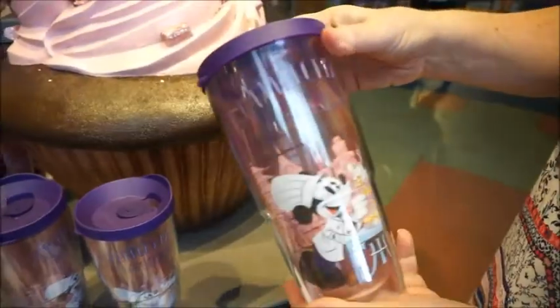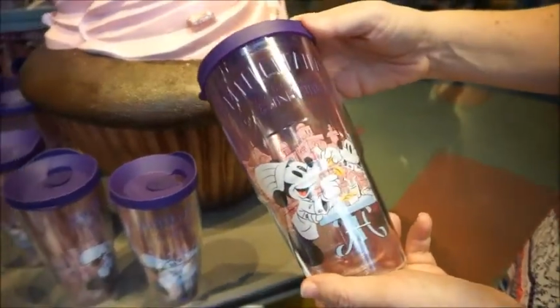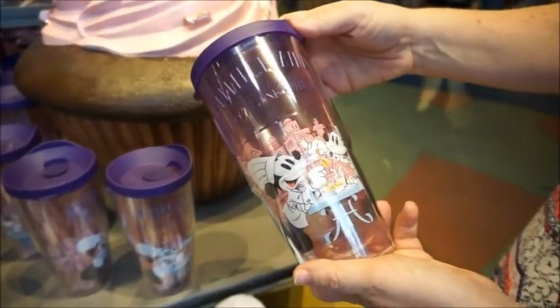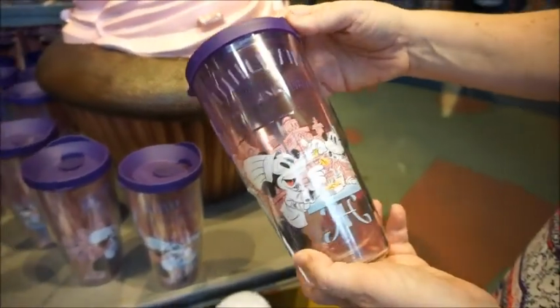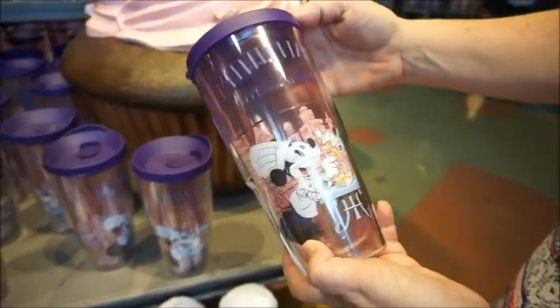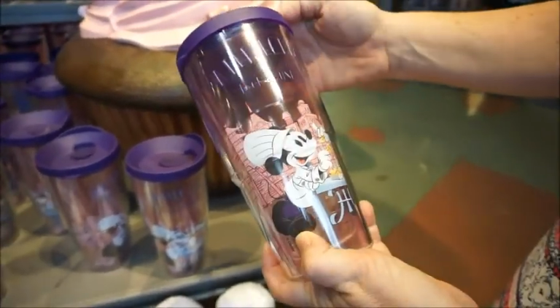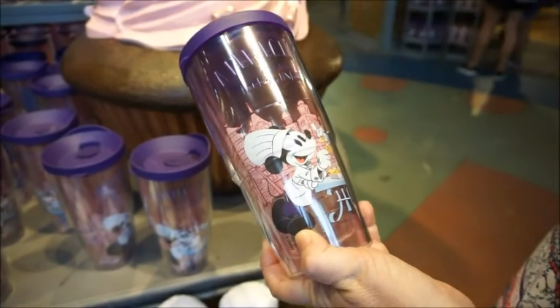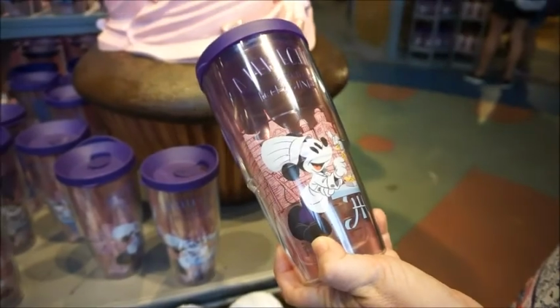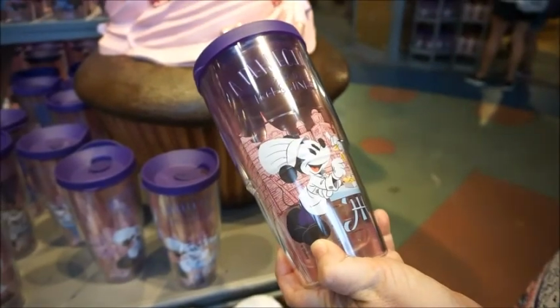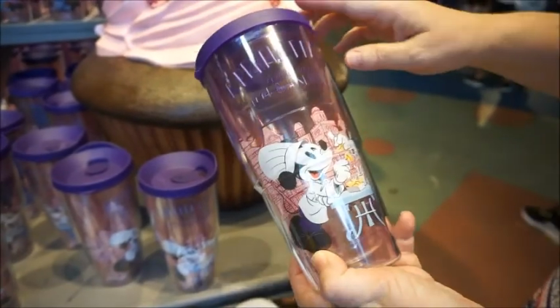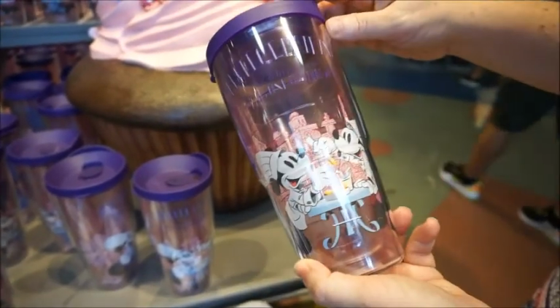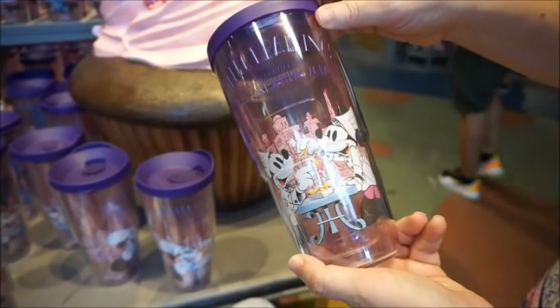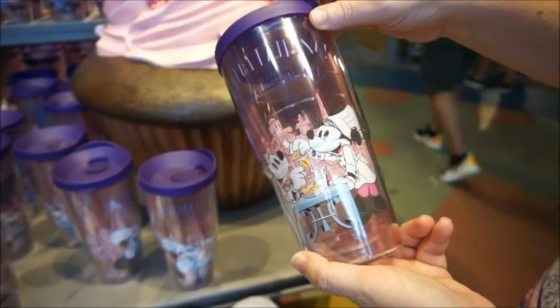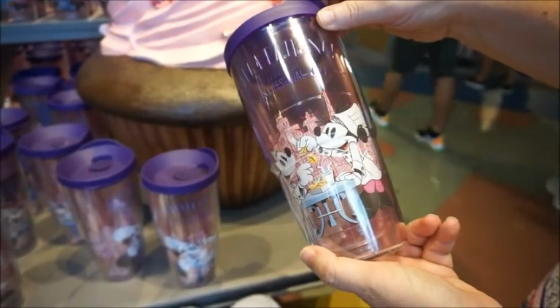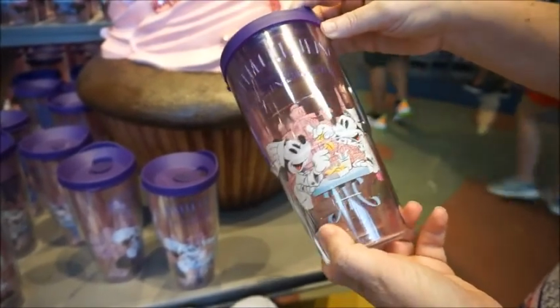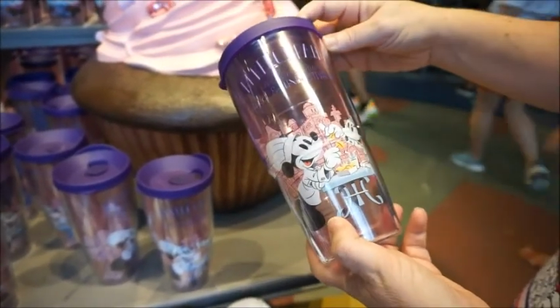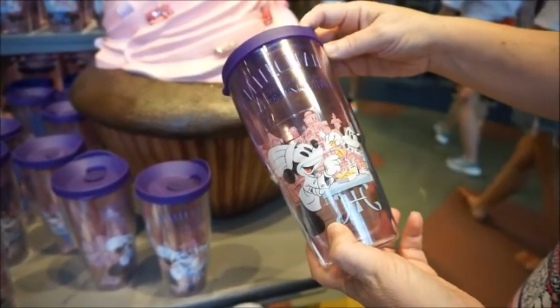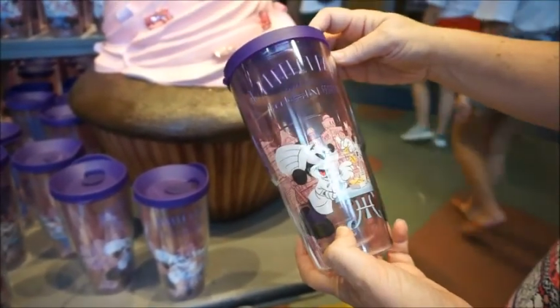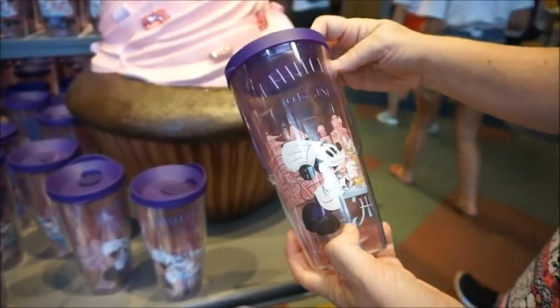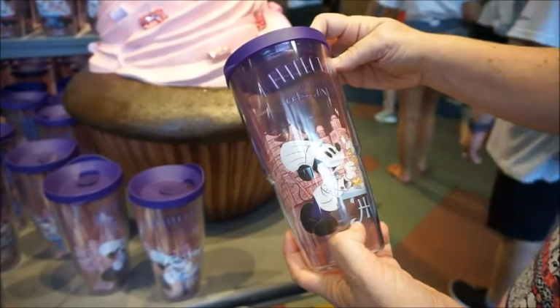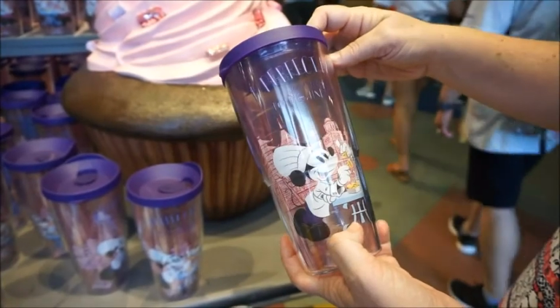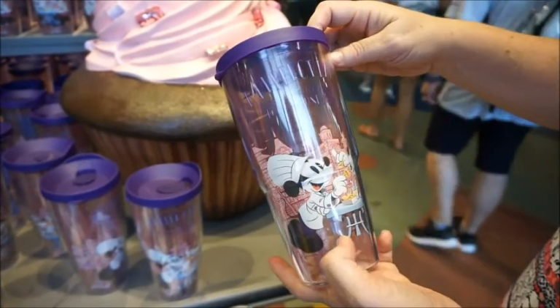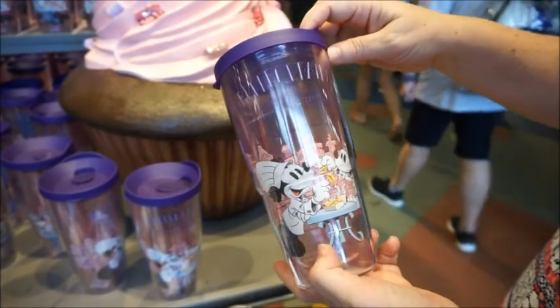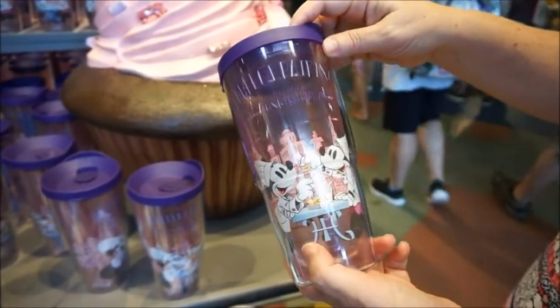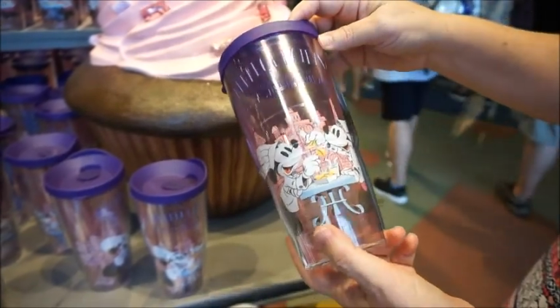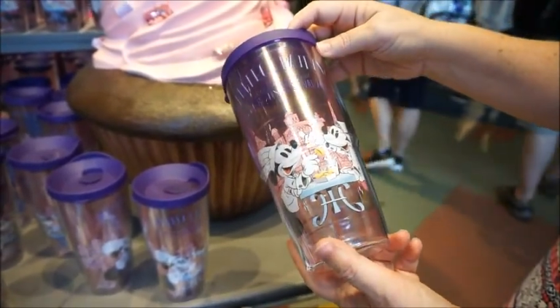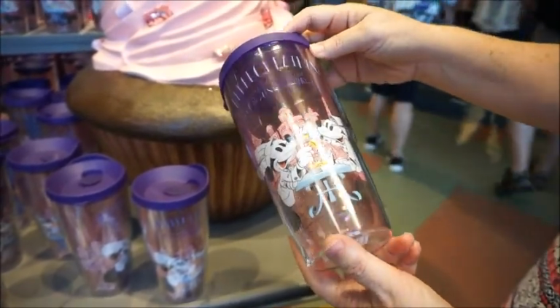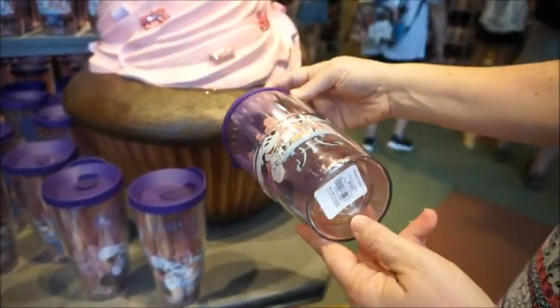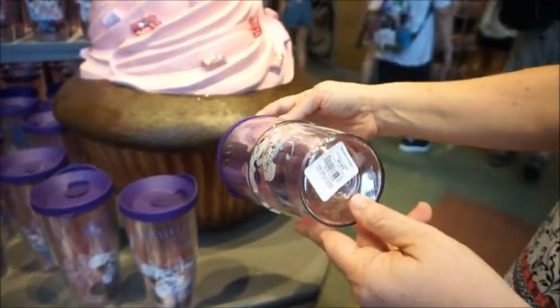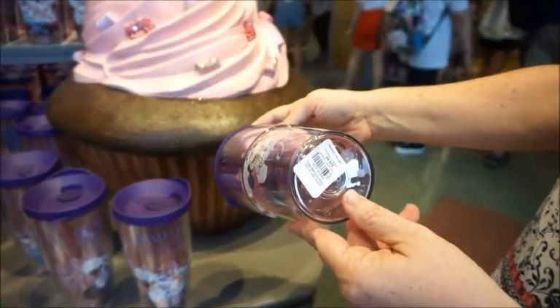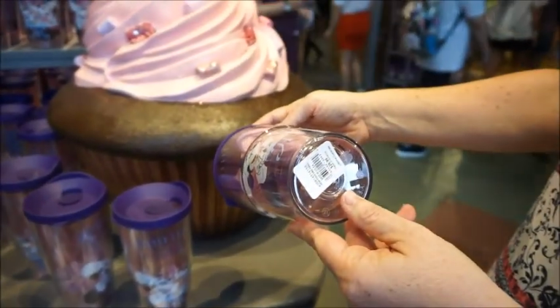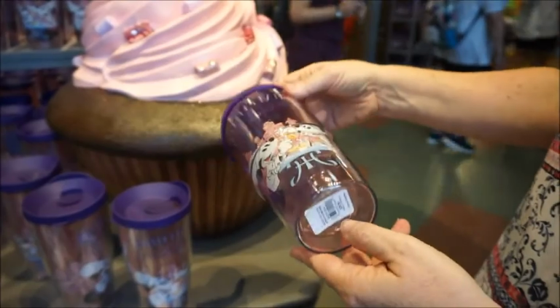Here's the tumbler. It says 'A Perfect Pairing' — it's hard to read, kind of. Food and Wine Festival 2019. And these are $26.99.